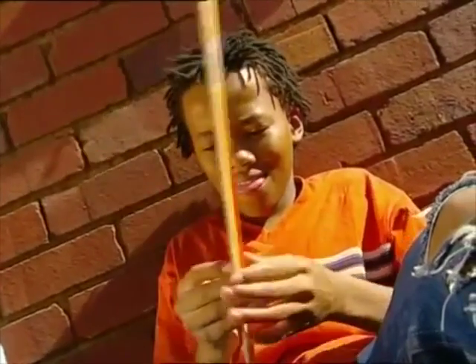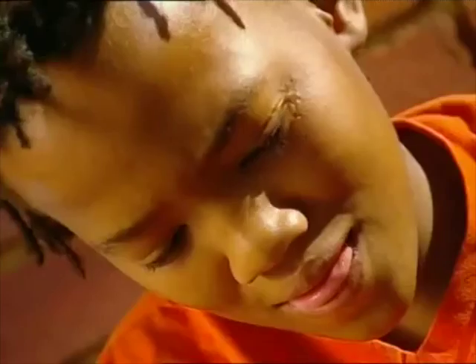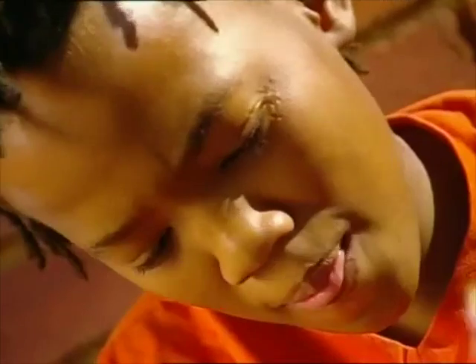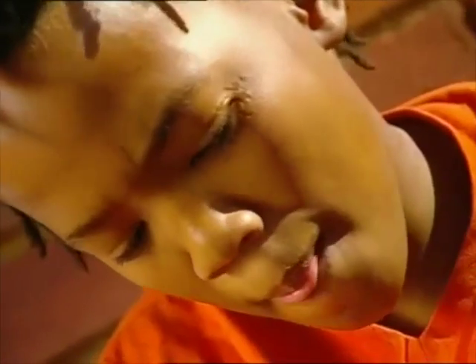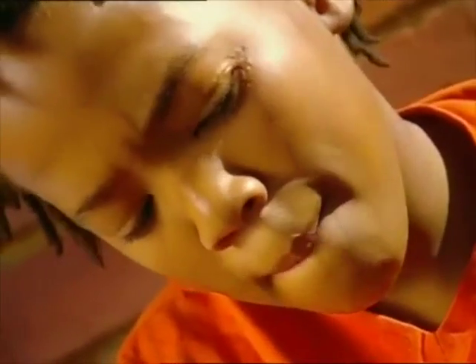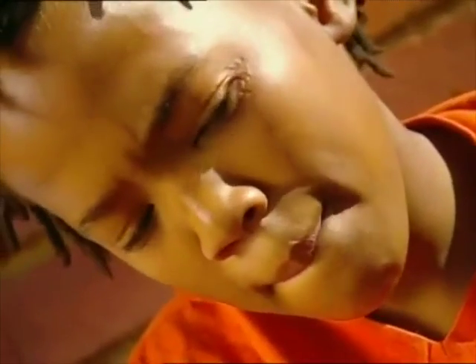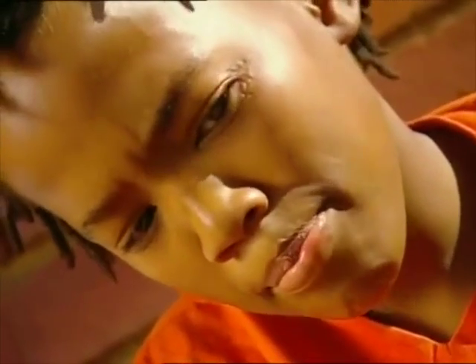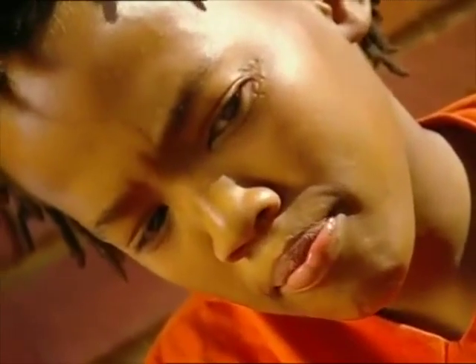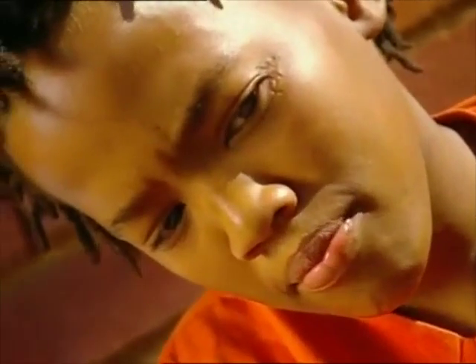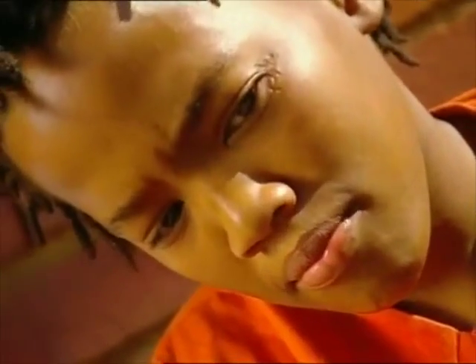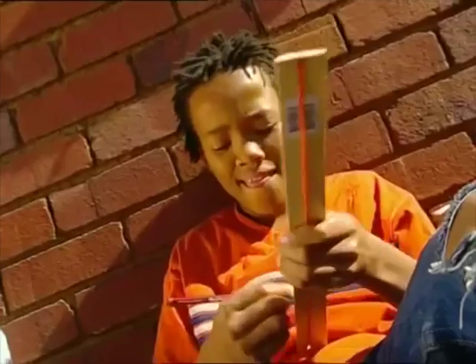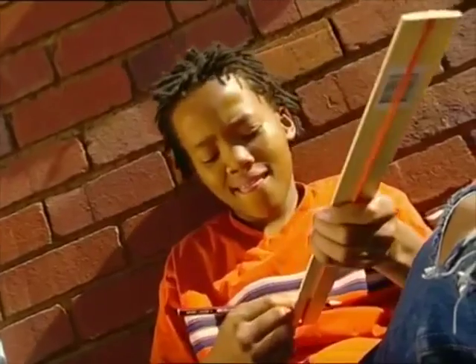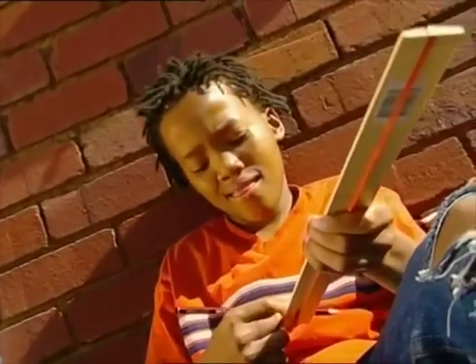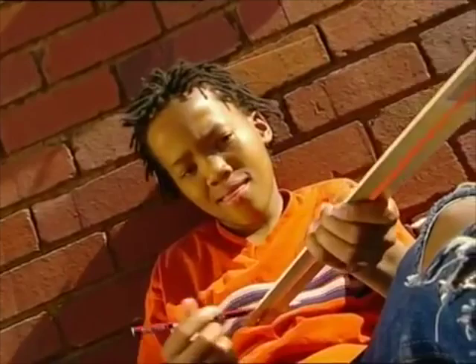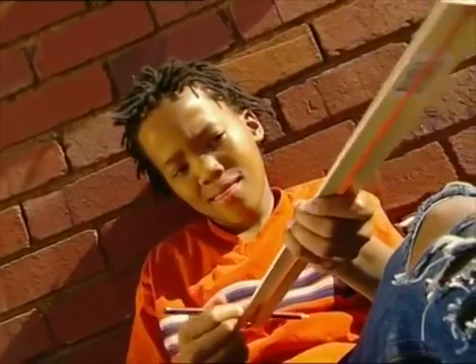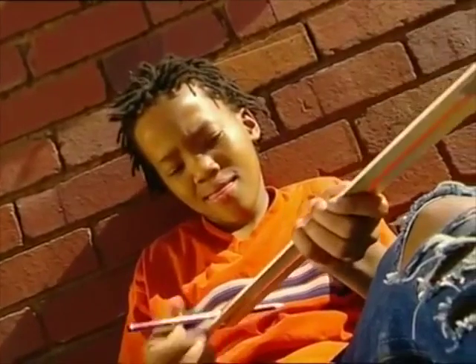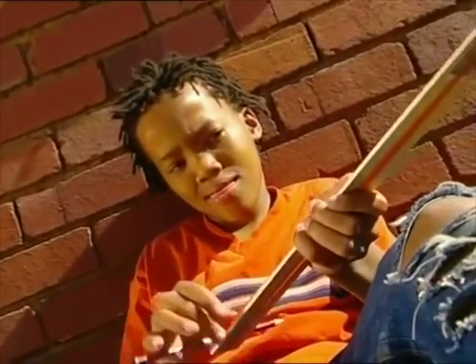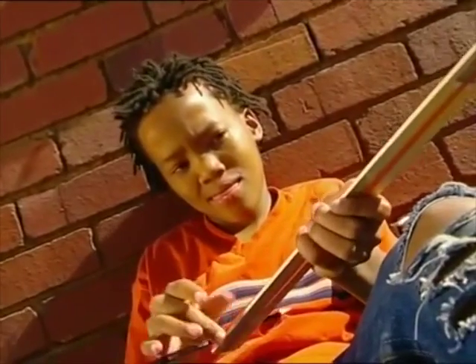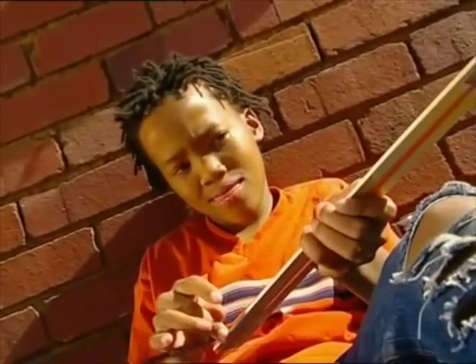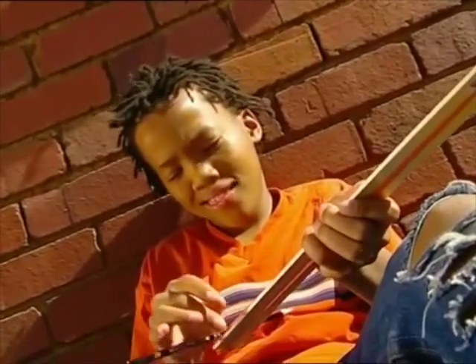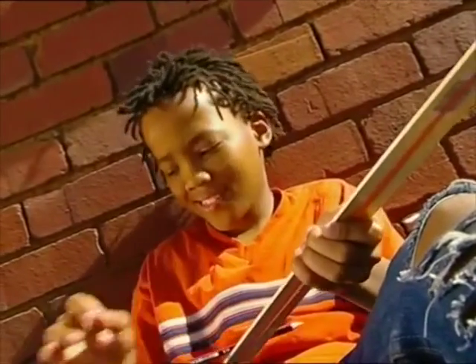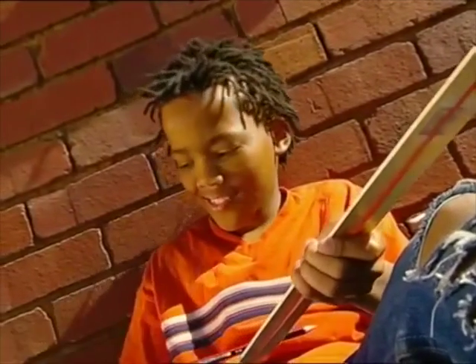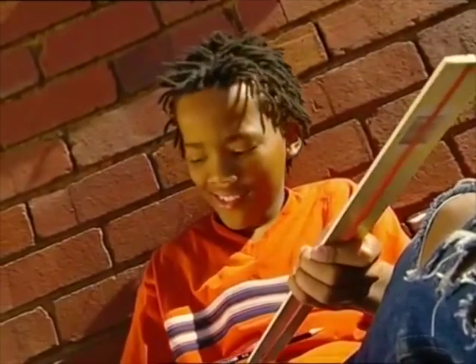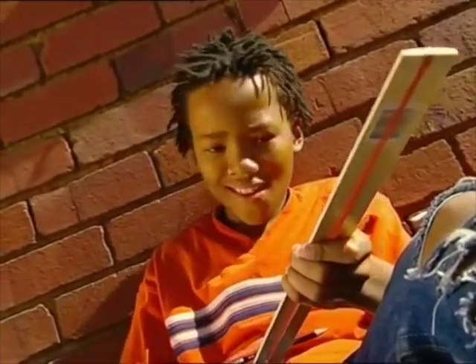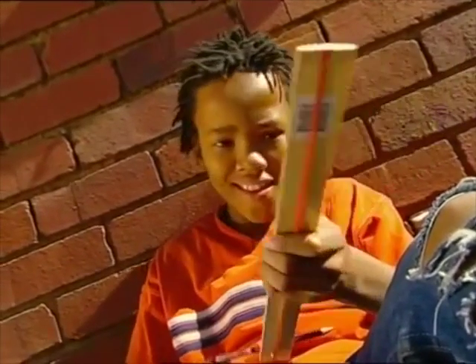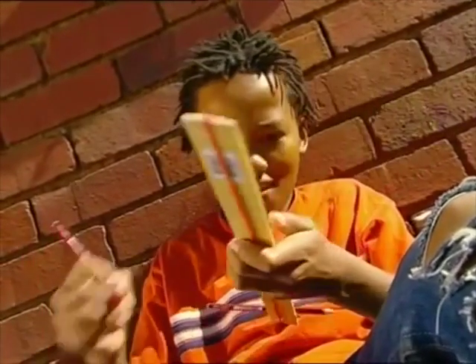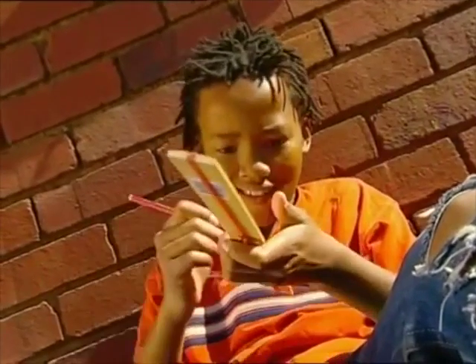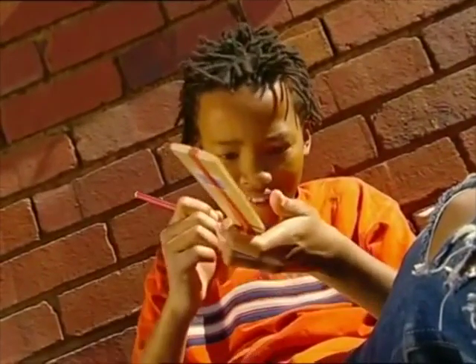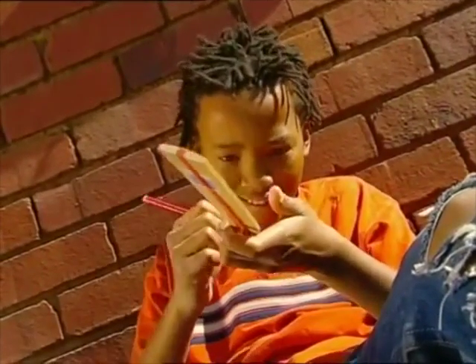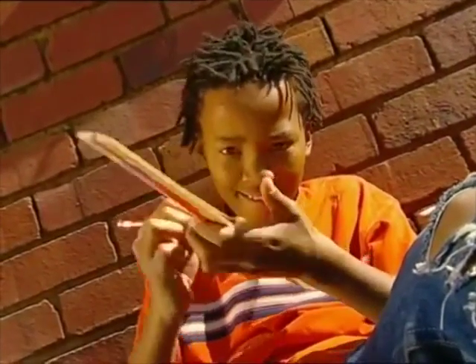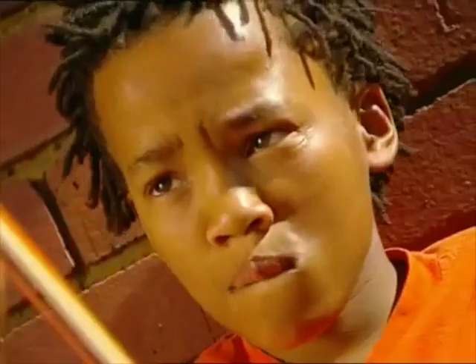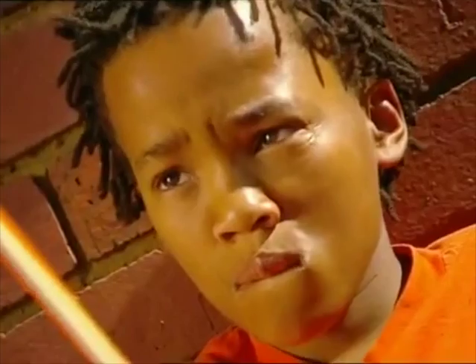Hey, I like that noise. It sounded musical. I know — I can make a ruler guitar.